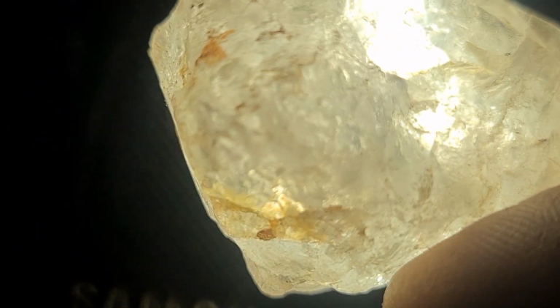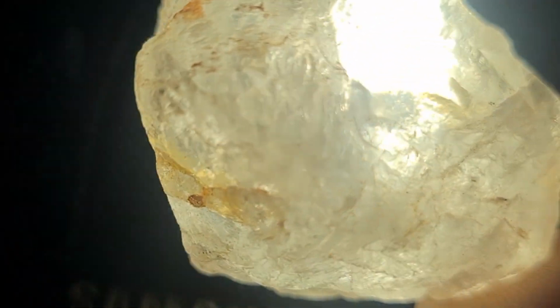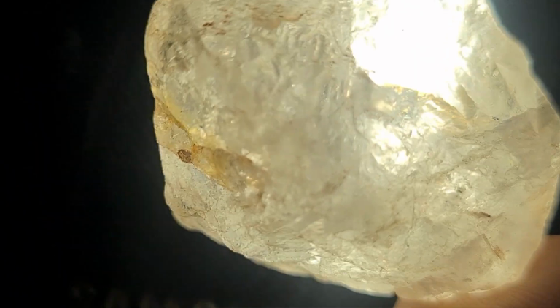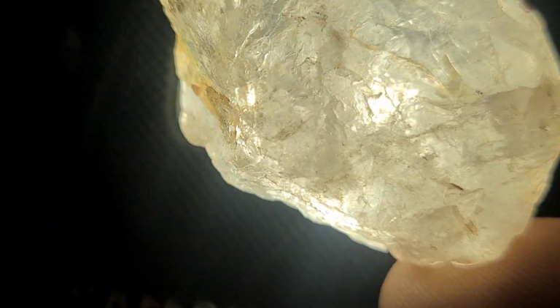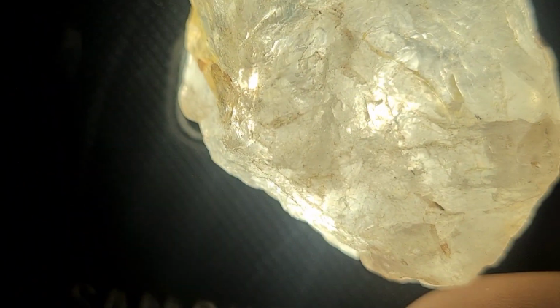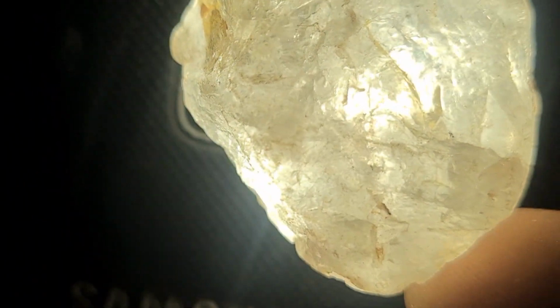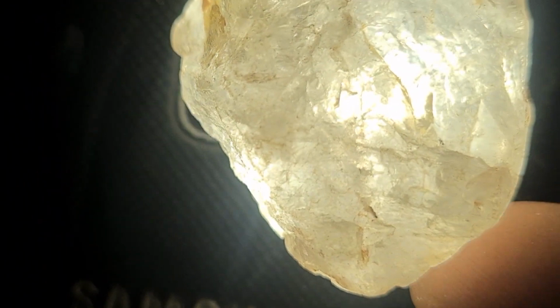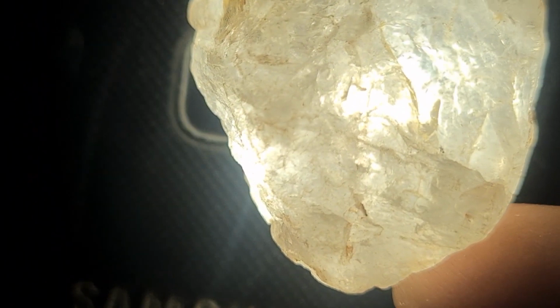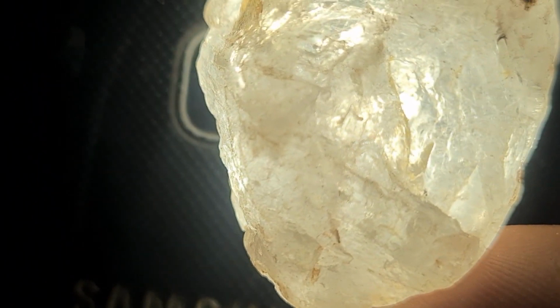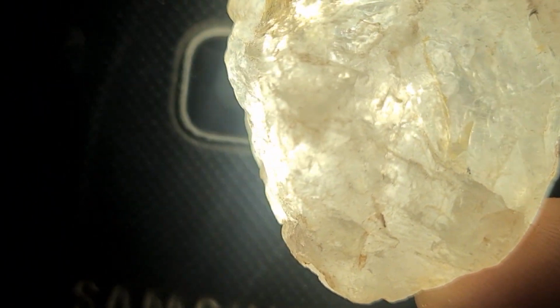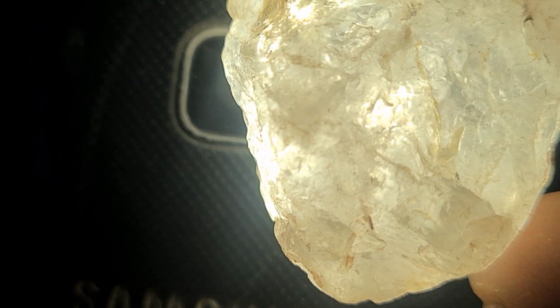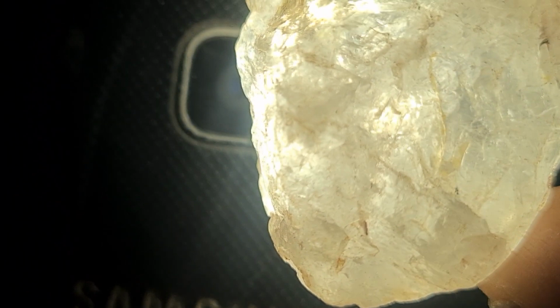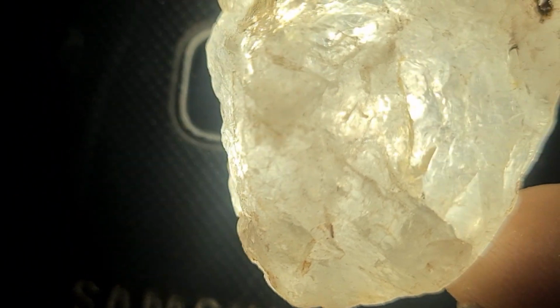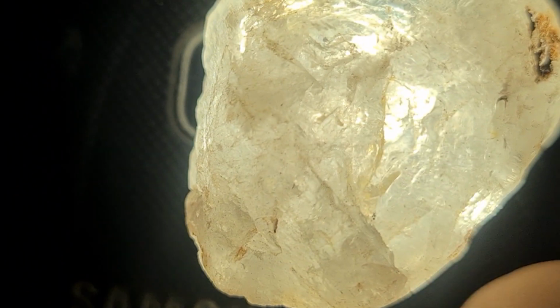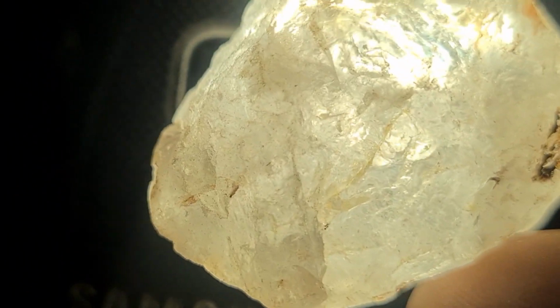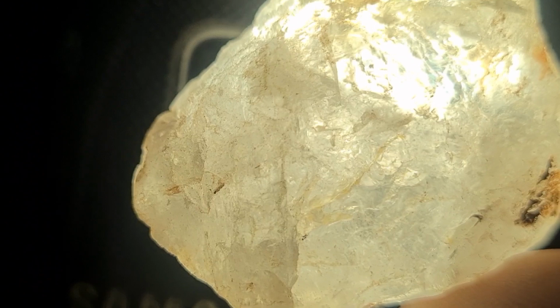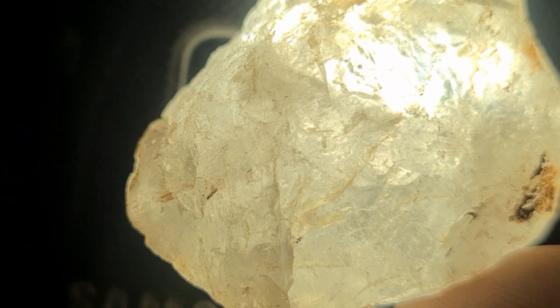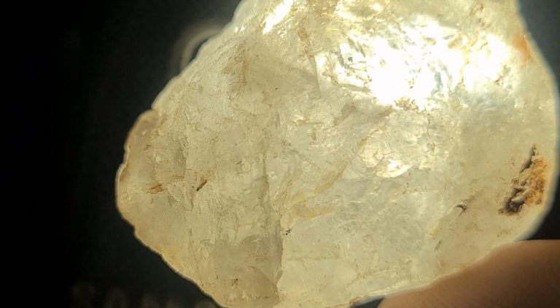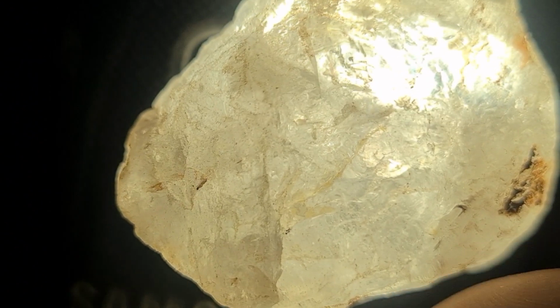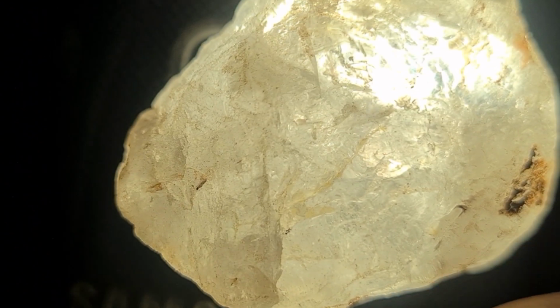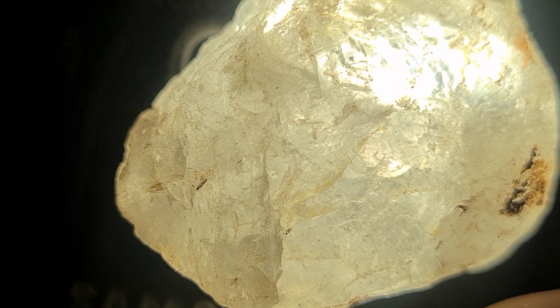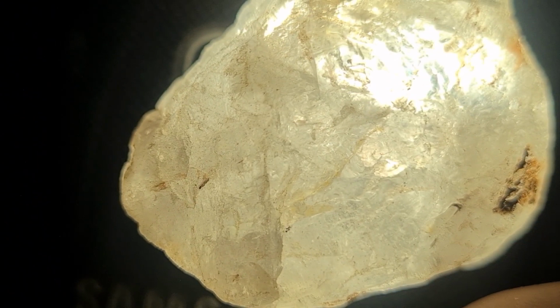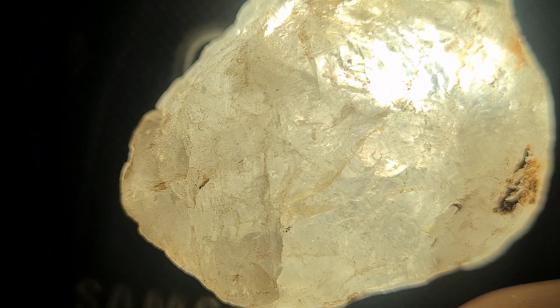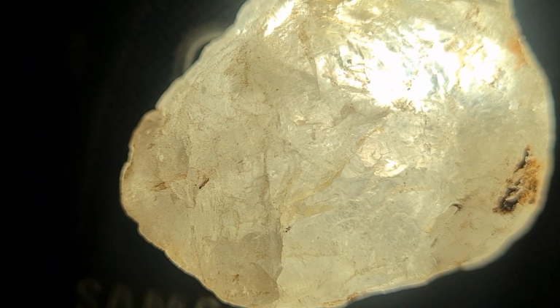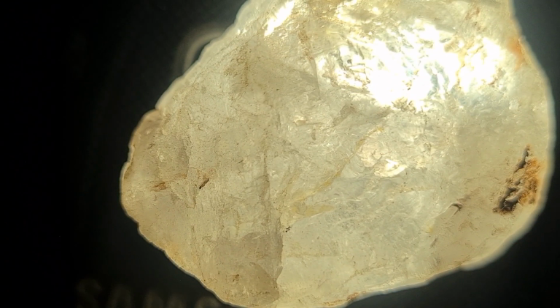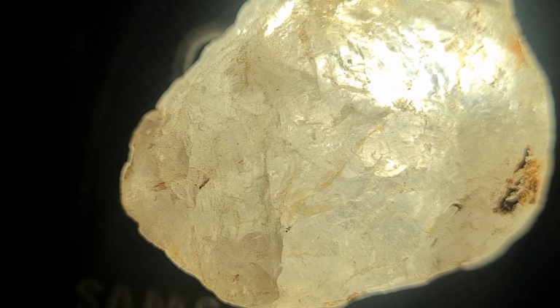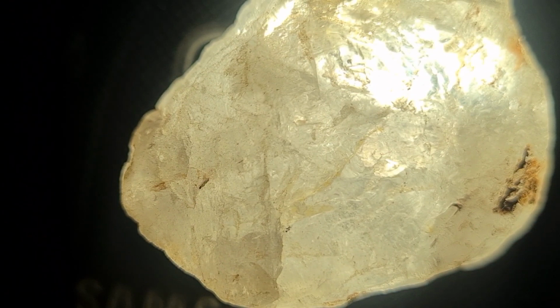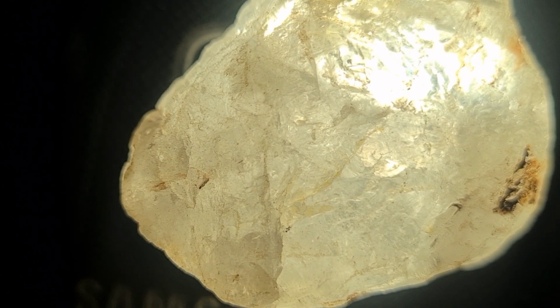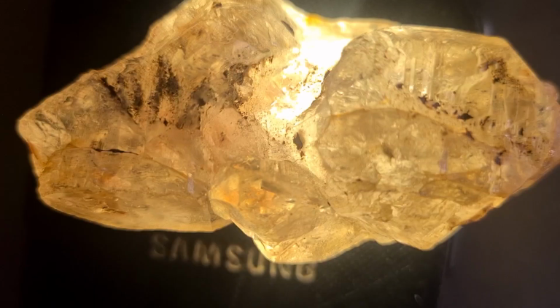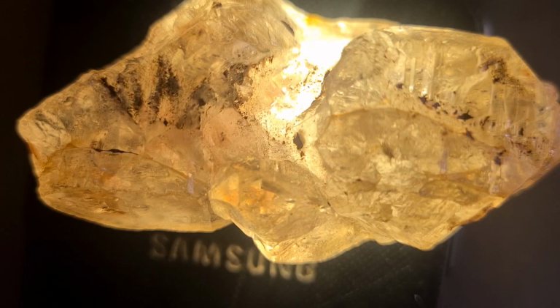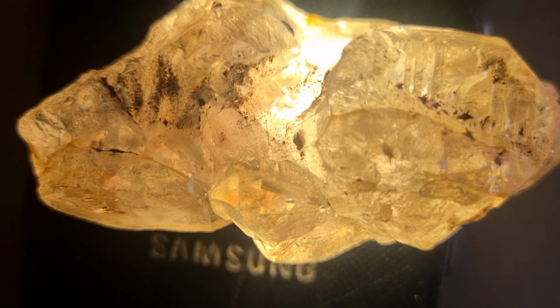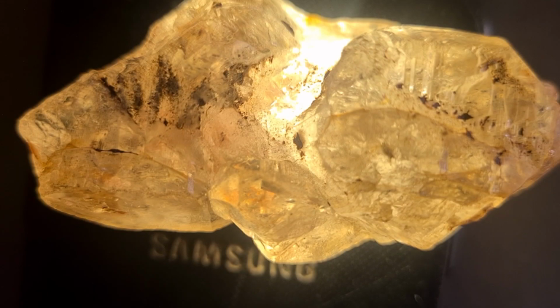The weight of this stone is also interesting. It feels heavier than a normal rock of the same size, which can sometimes mean it's rich in dense minerals like olivine, magnetite, or corundum. The rough texture and slightly metallic shine add to the mystery.